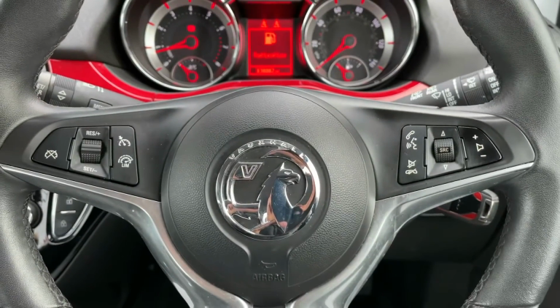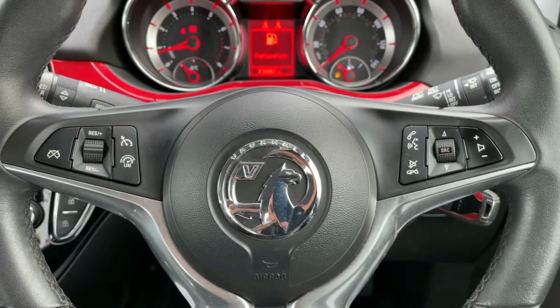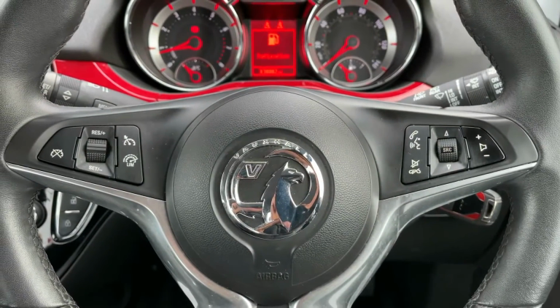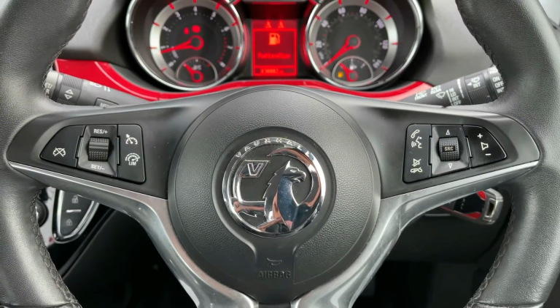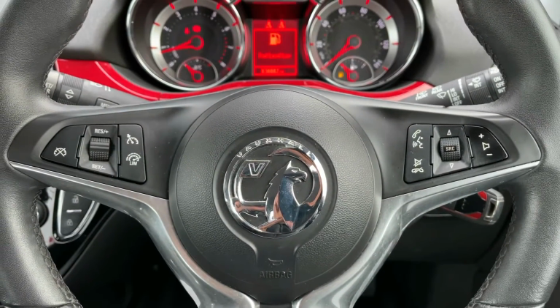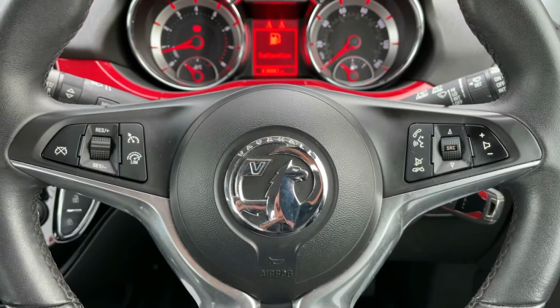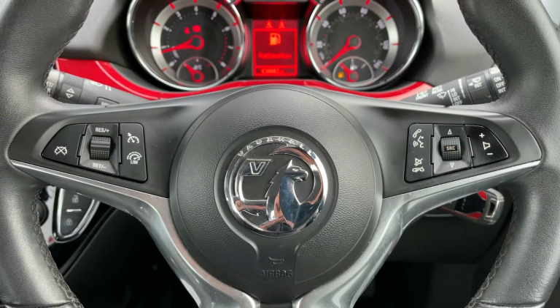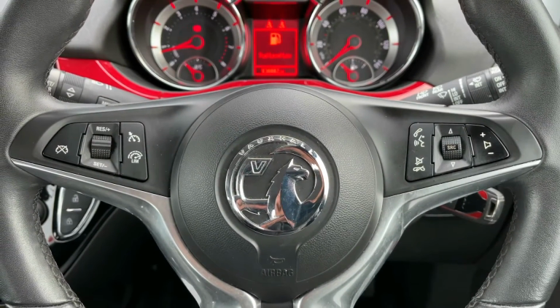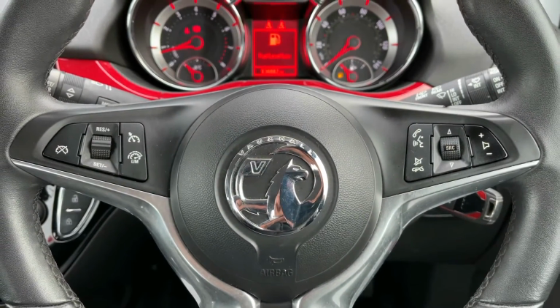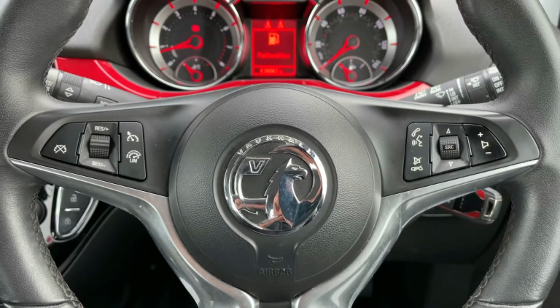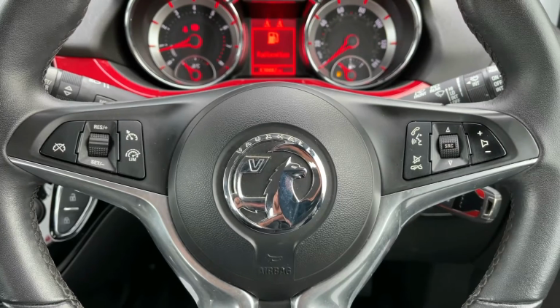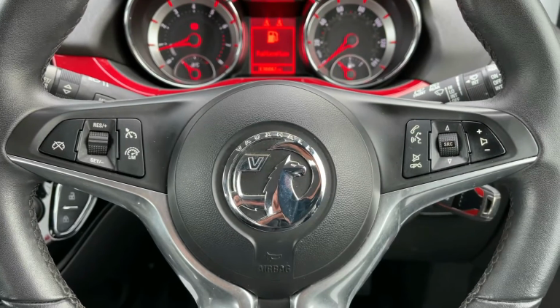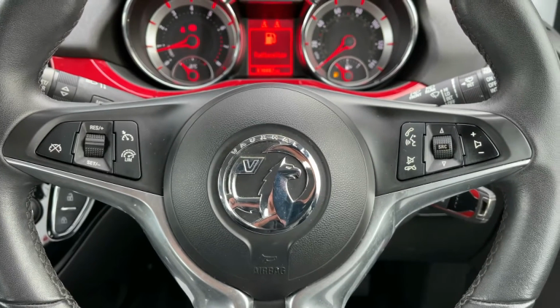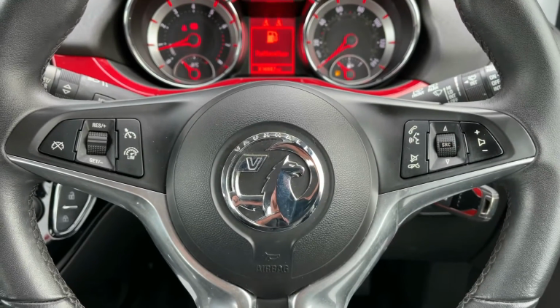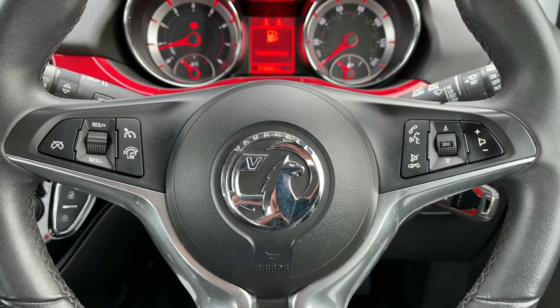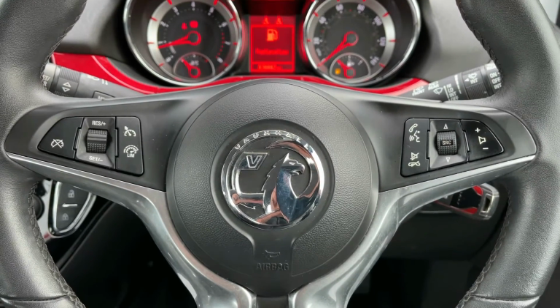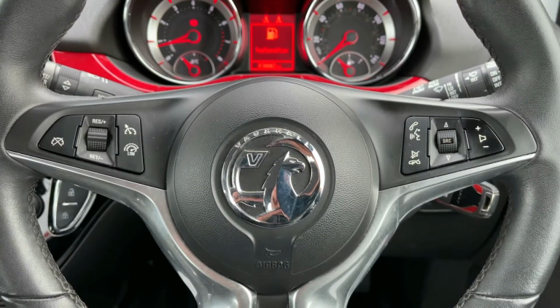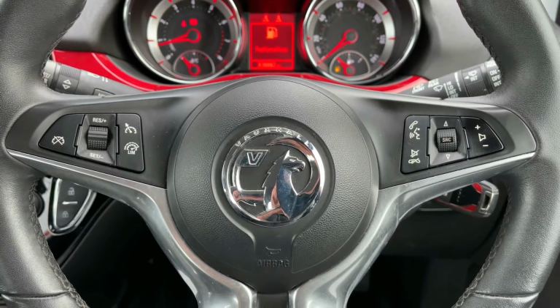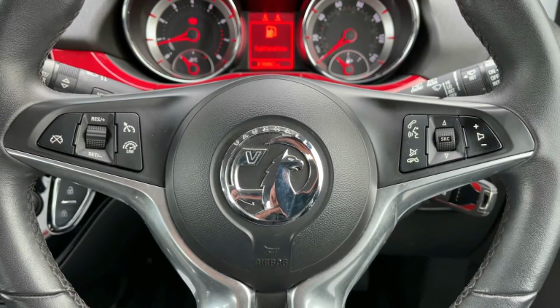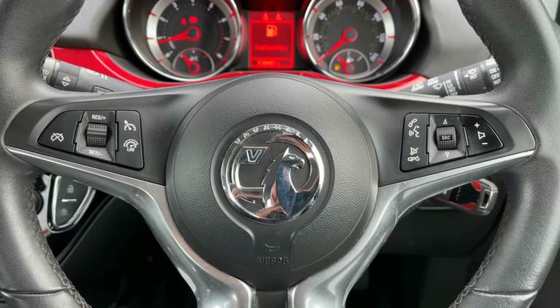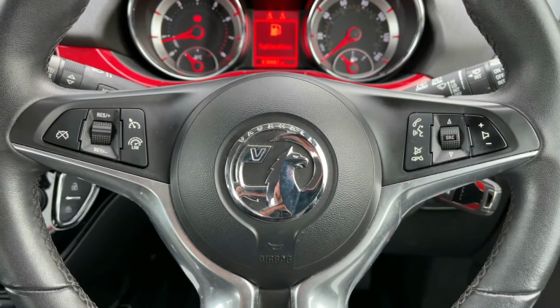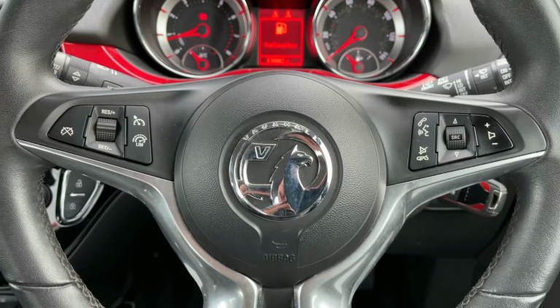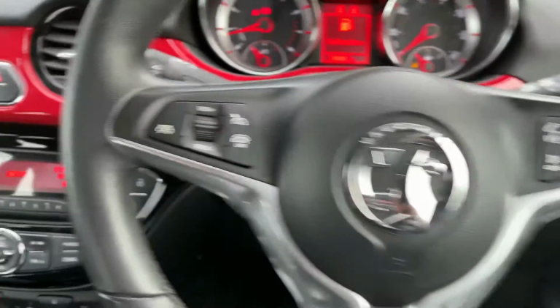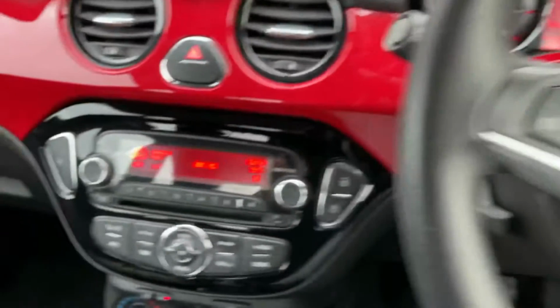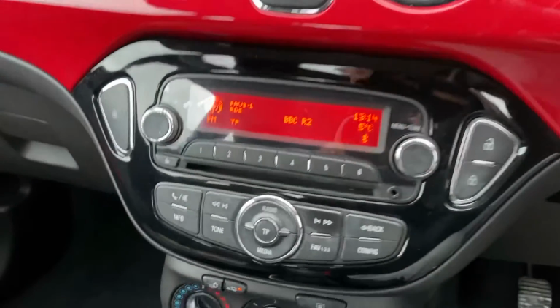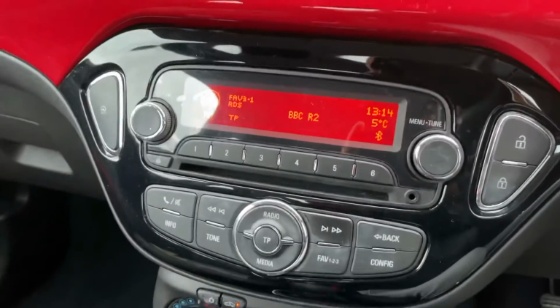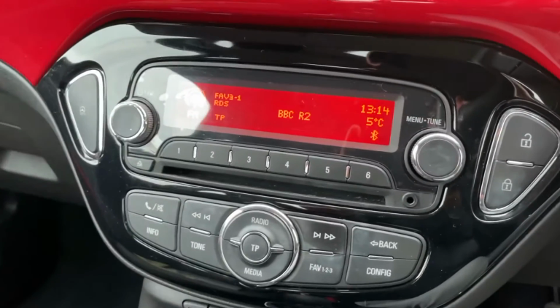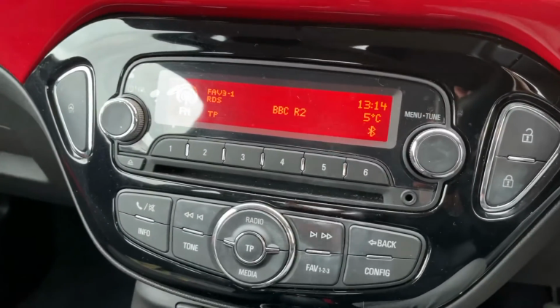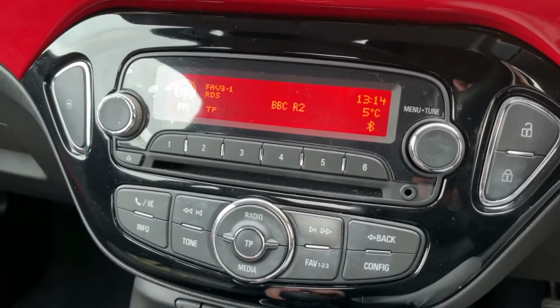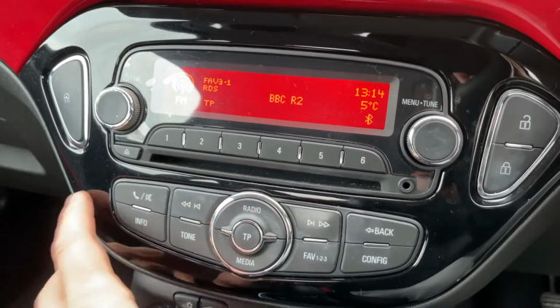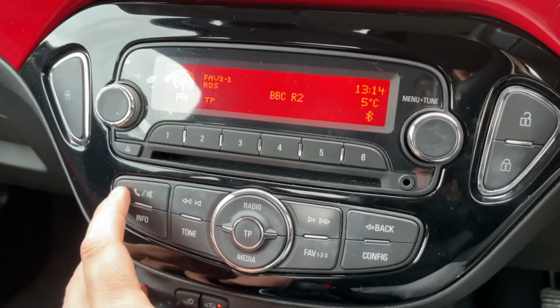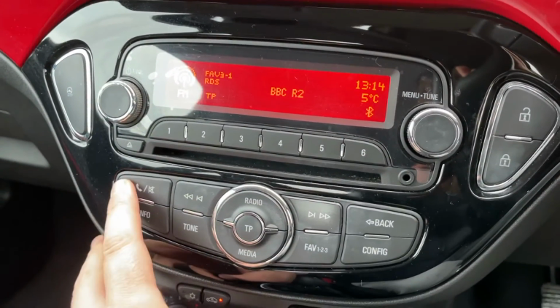If we look at the steering wheel, on the left hand side we have cruise control and speed limiter, and on the right hand side we have stereo and phone controls. You won't be able to use the phone controls until such time as you pair the phone up to the car, and that is done on the stereo — just here, hit the phone icon.